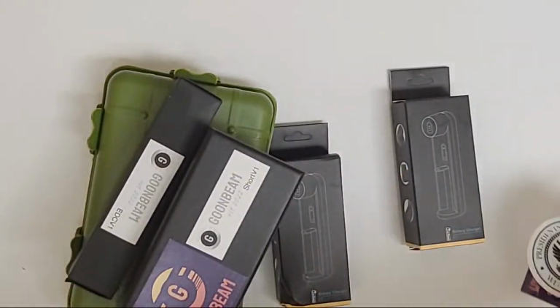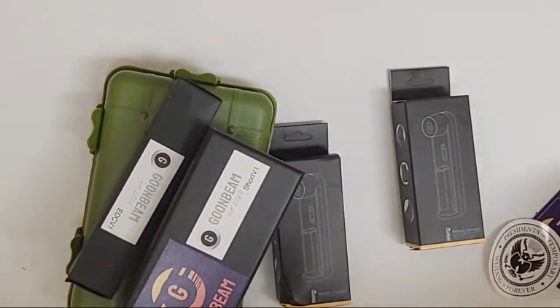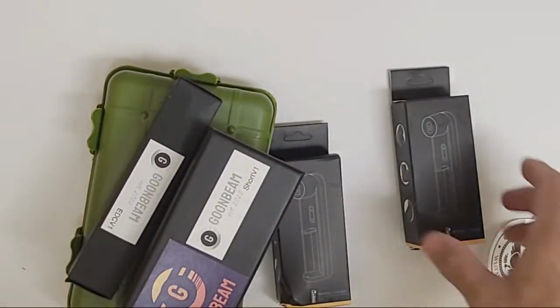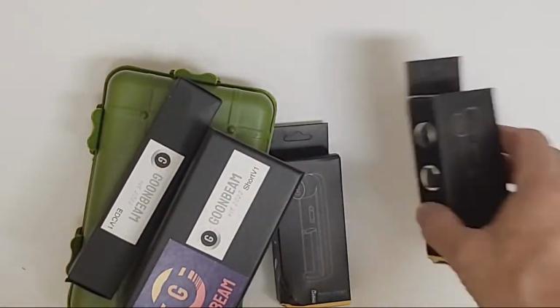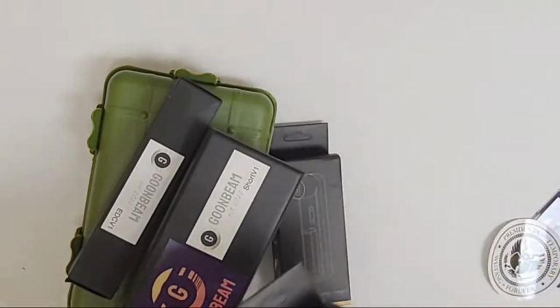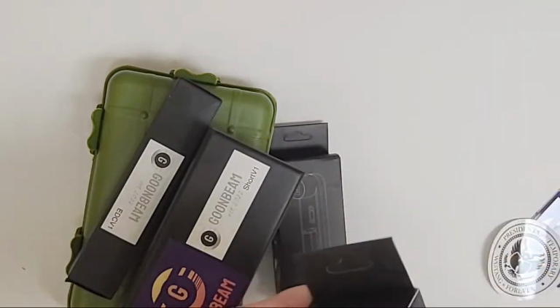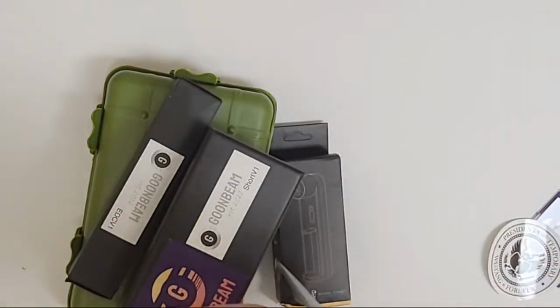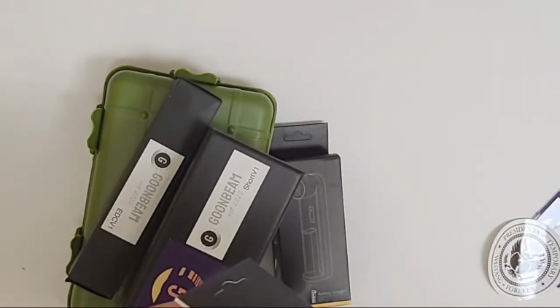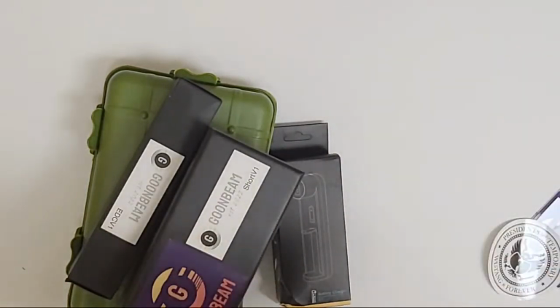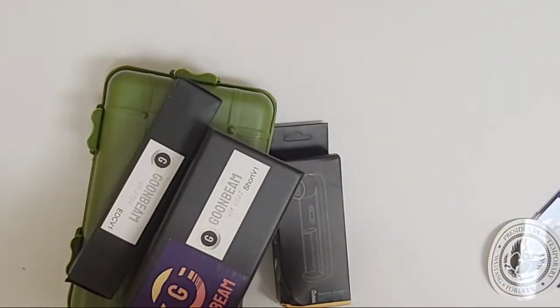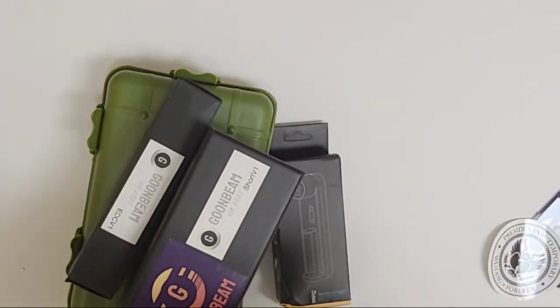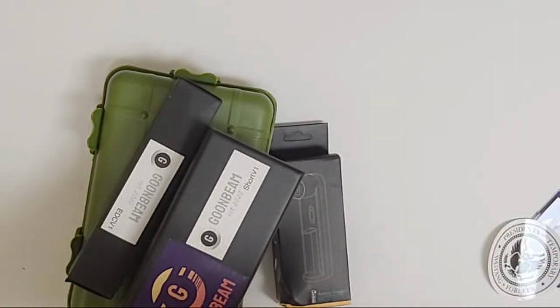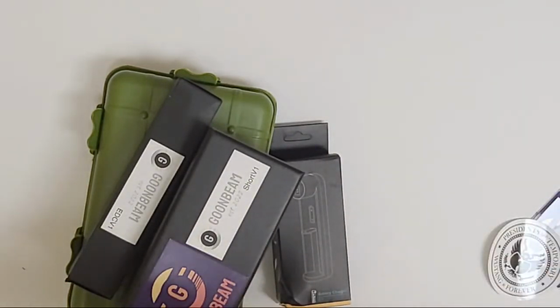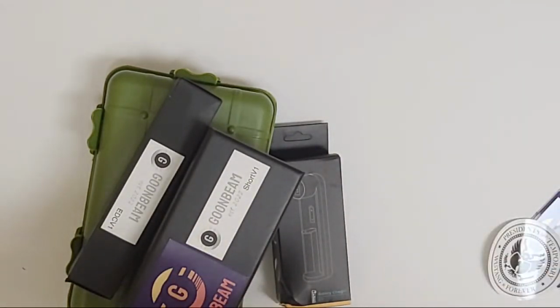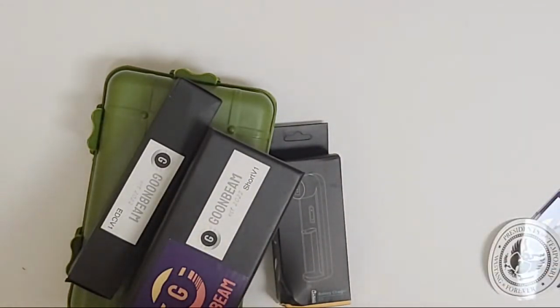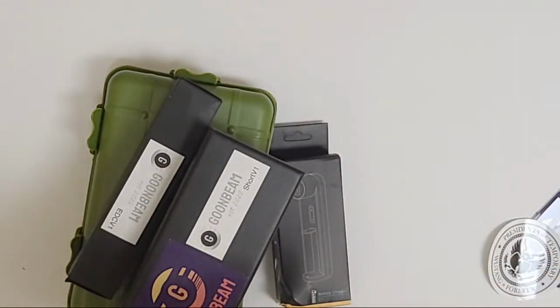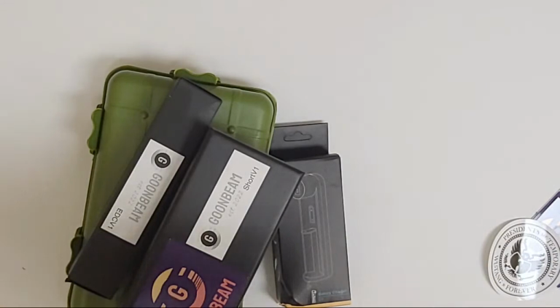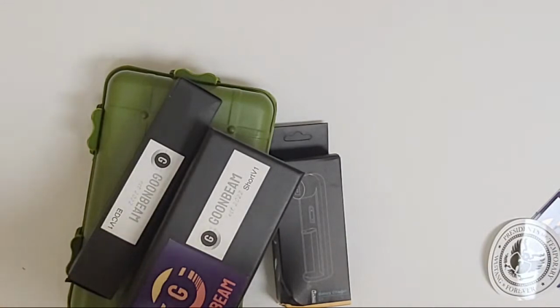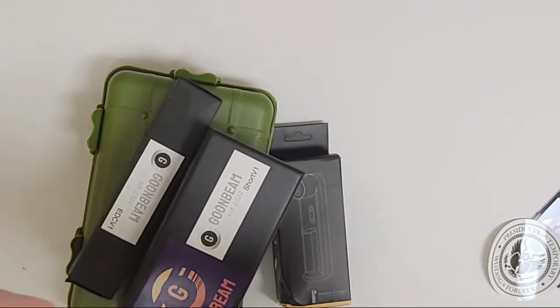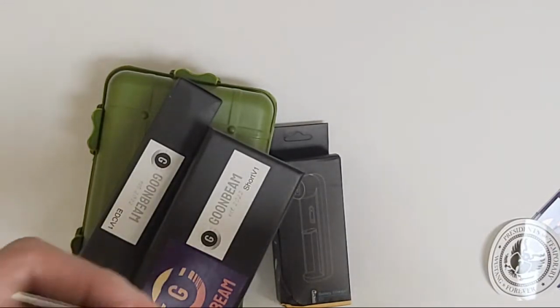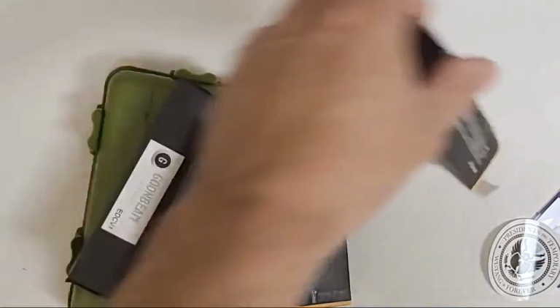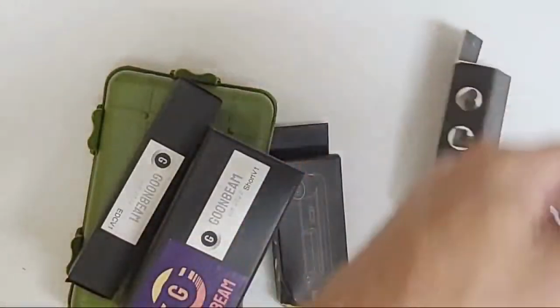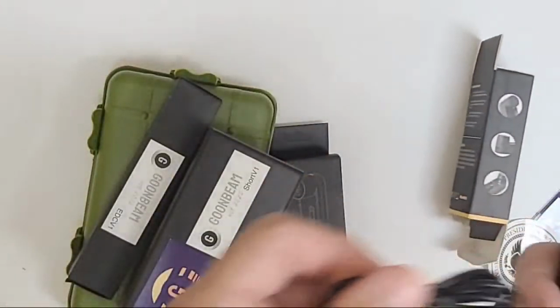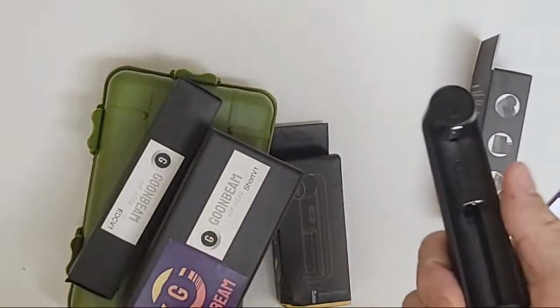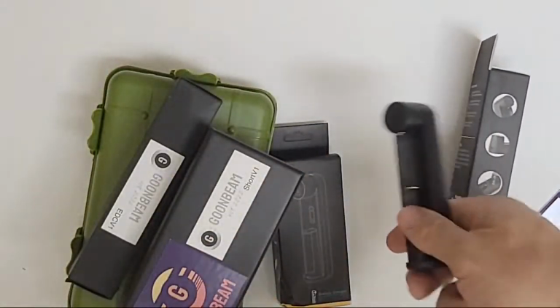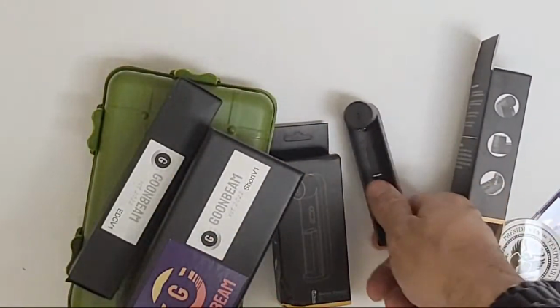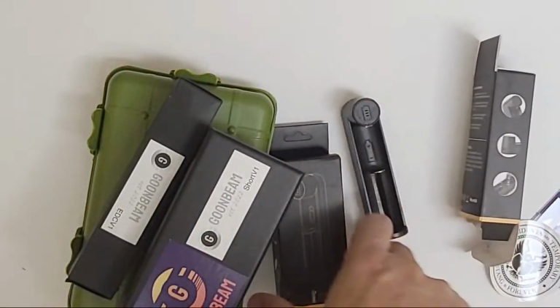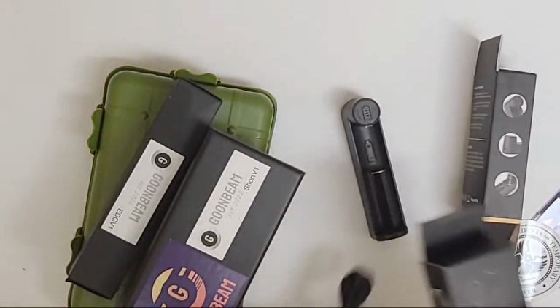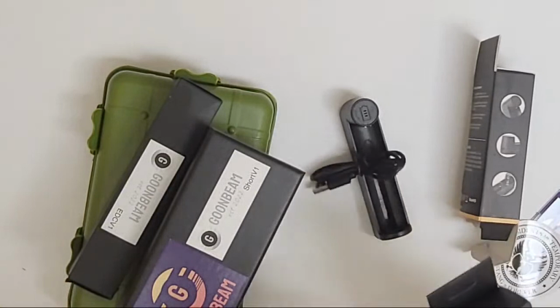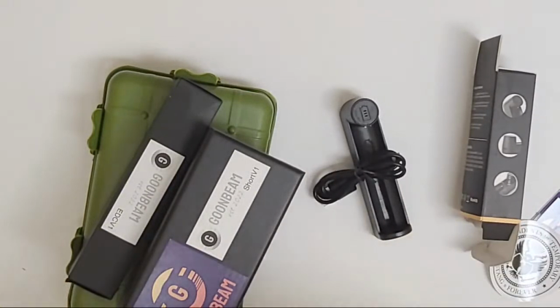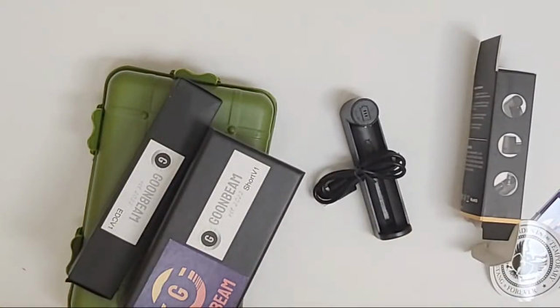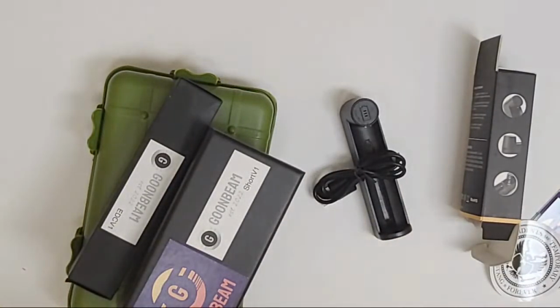Alright, so it looks like I got two of these - I don't know what they are. Are they chargers? Is that what they are? Okay, so it looks like chargers. Cool cool cool.